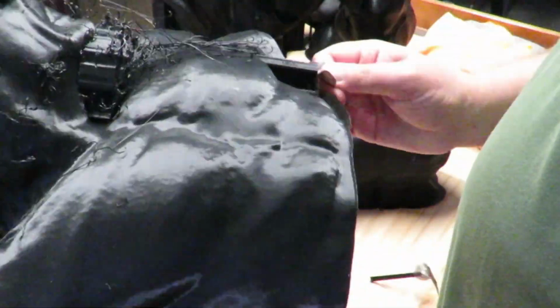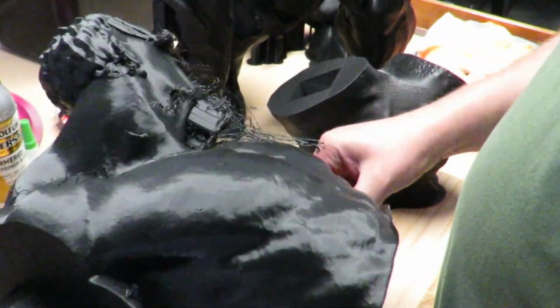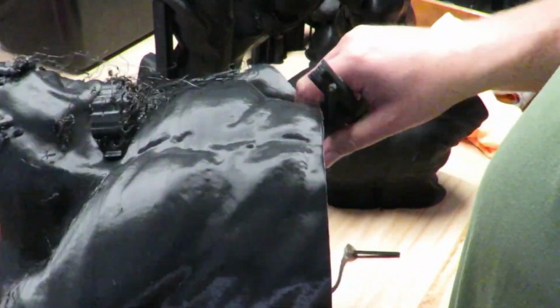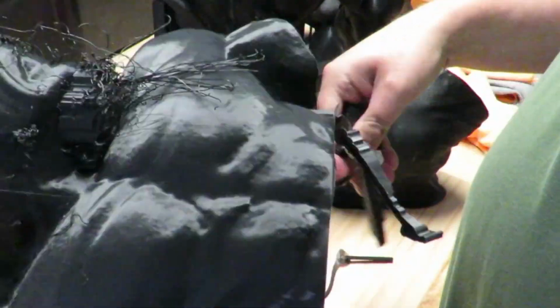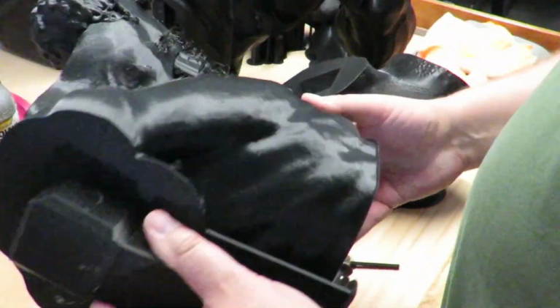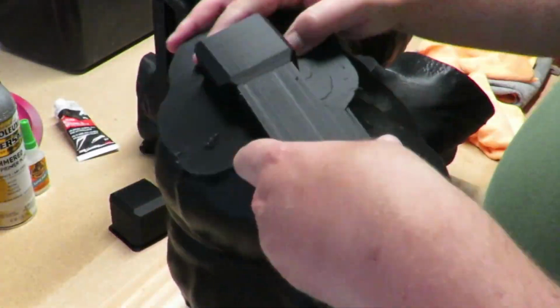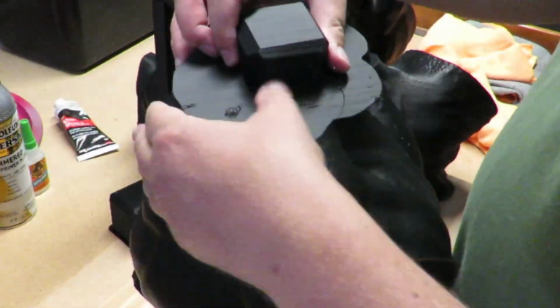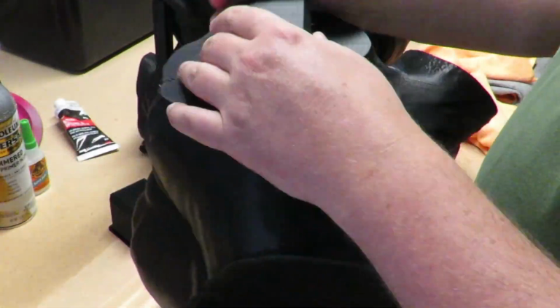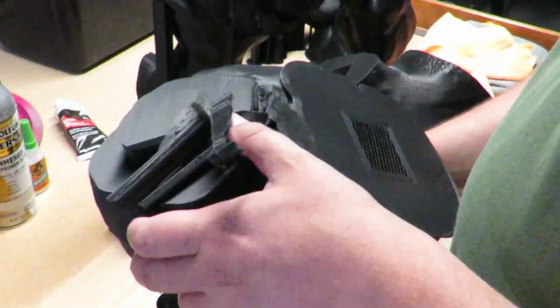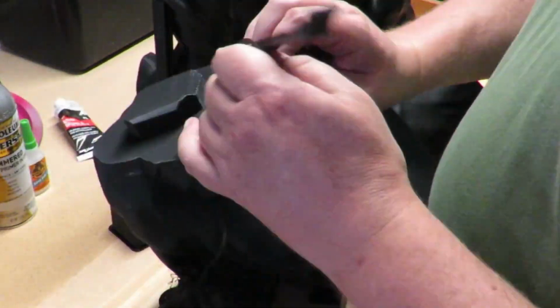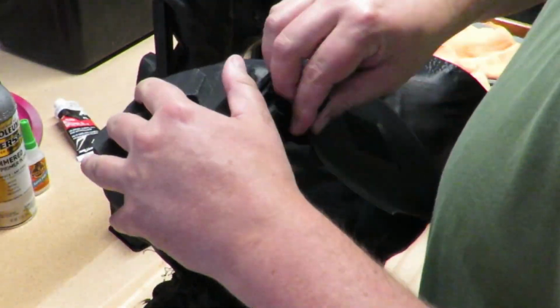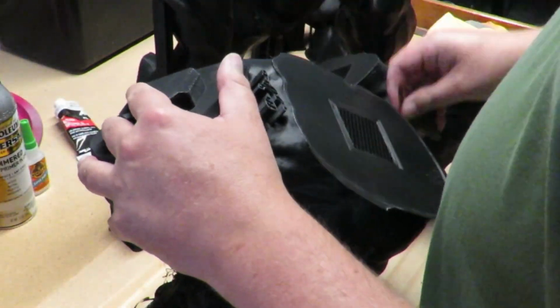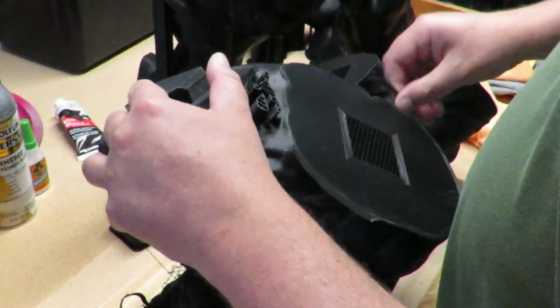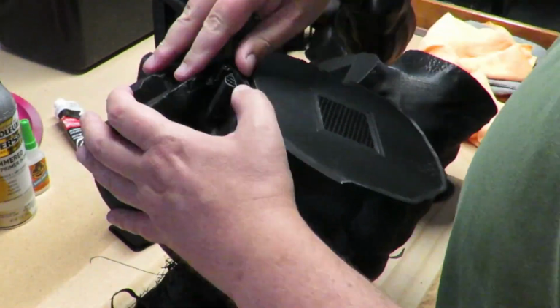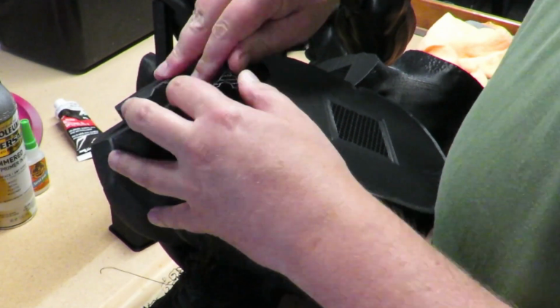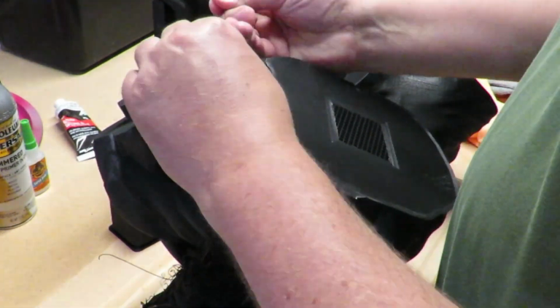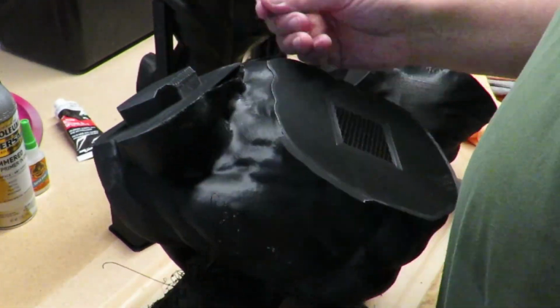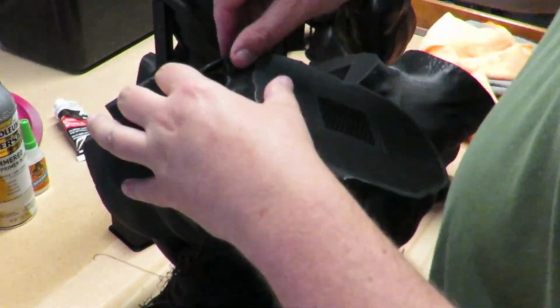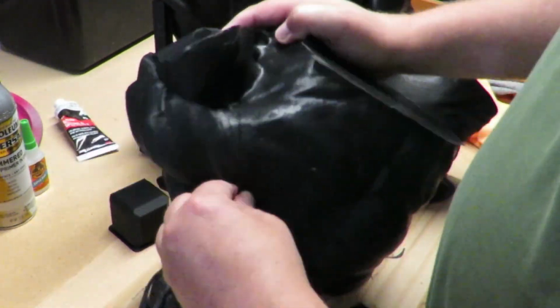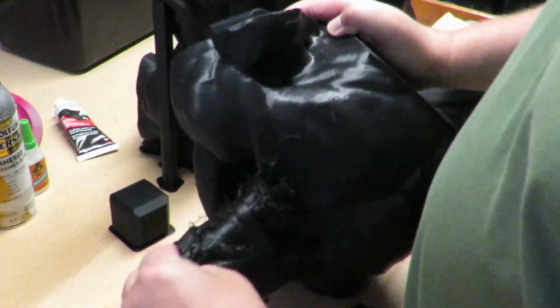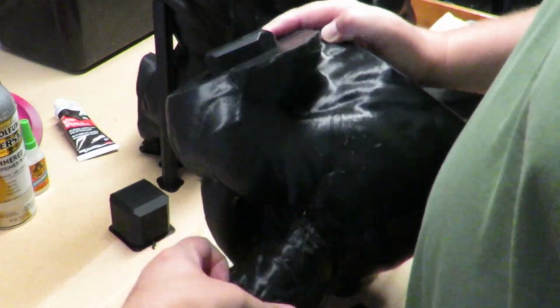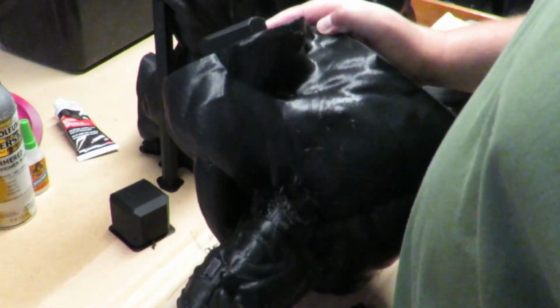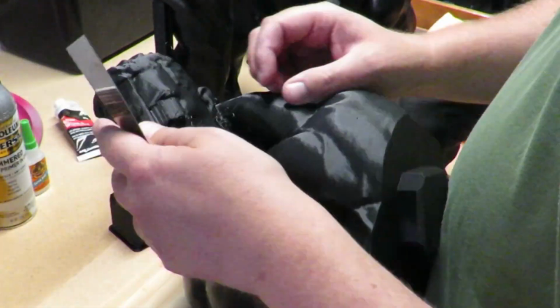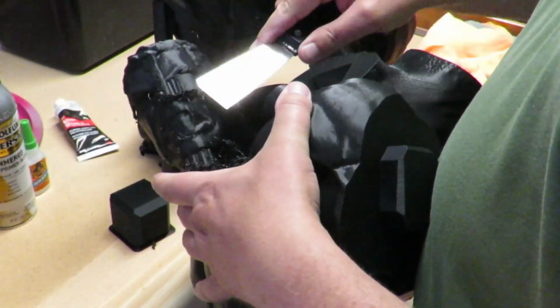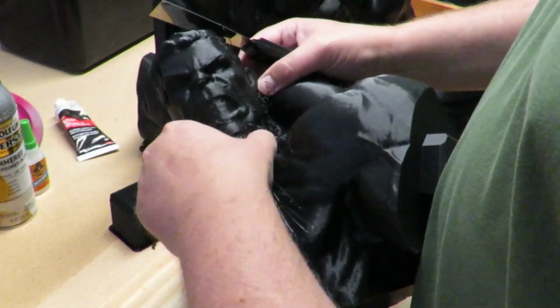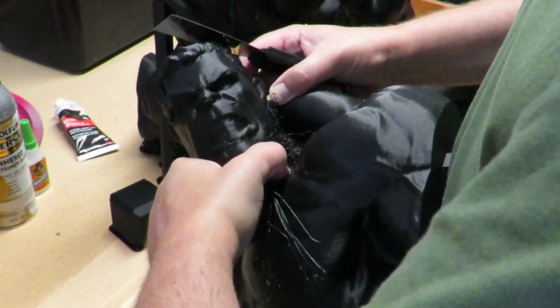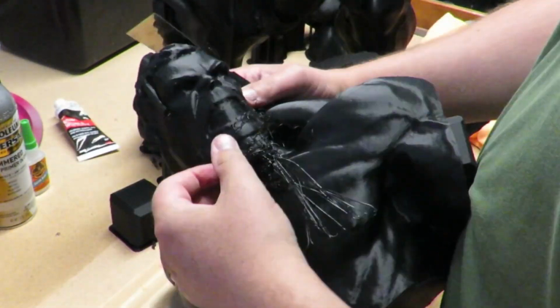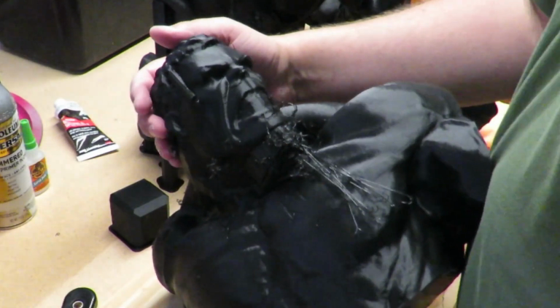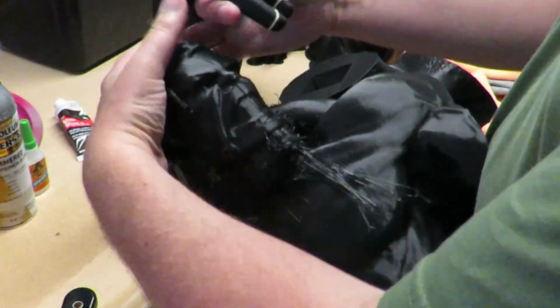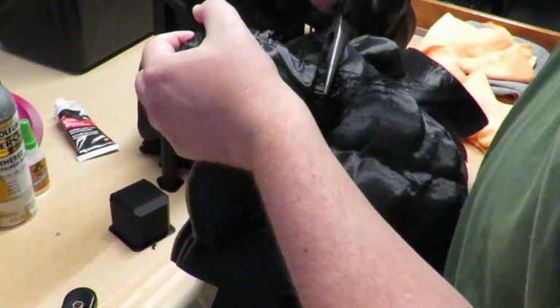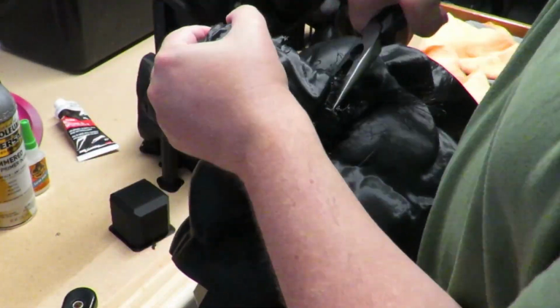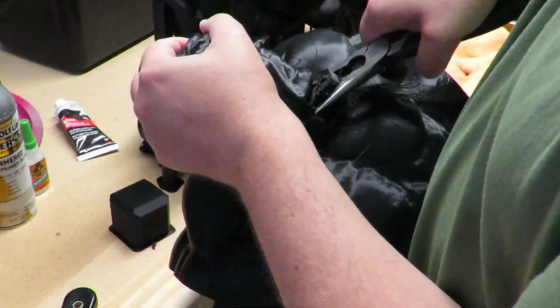We started our journey by 3D printing the incredible Hulk model, which is free to download at the link below. But here's the catch — we faced some unexpected issues along the way. To overcome these challenges, I had to get creative.